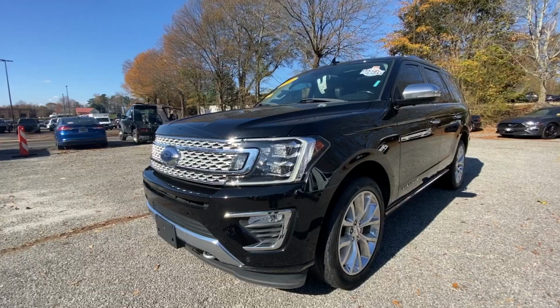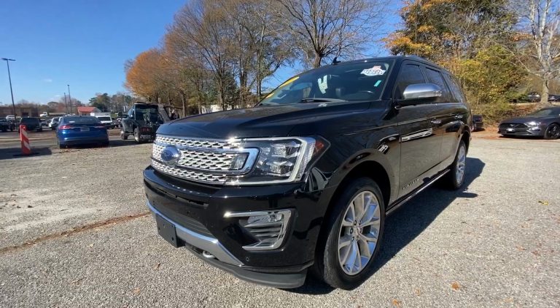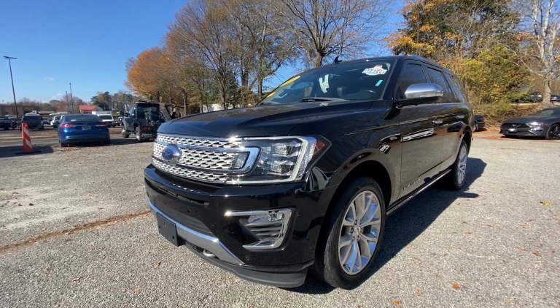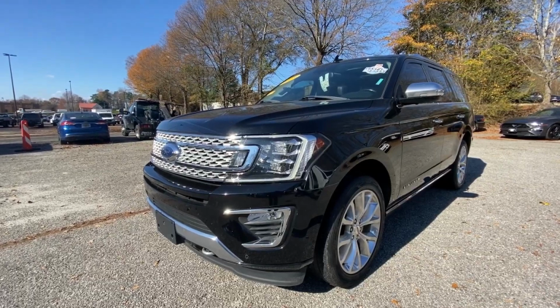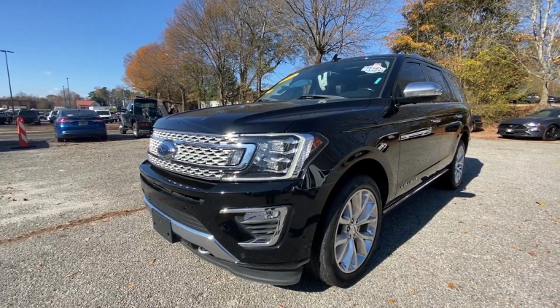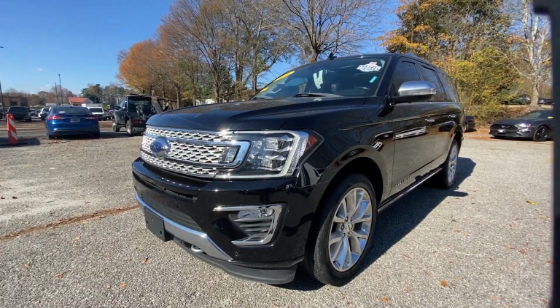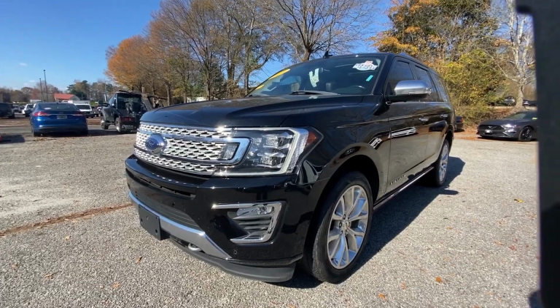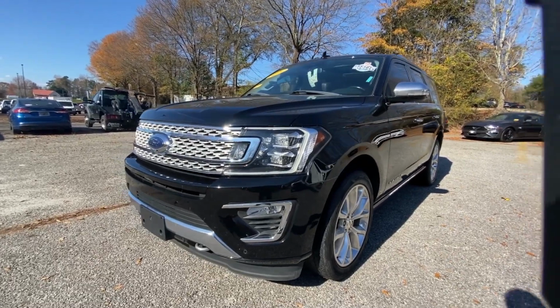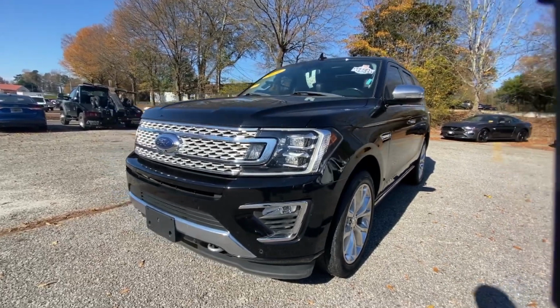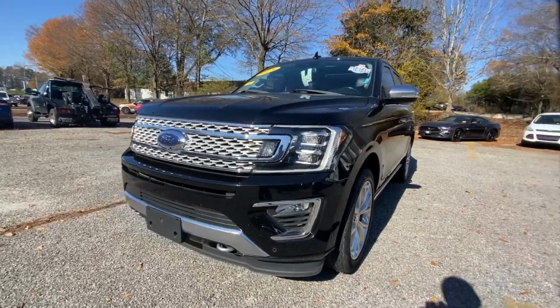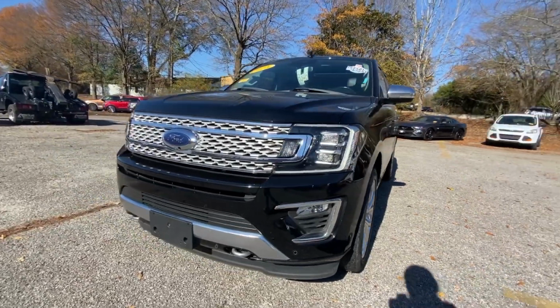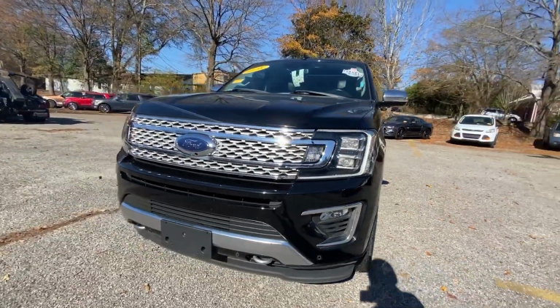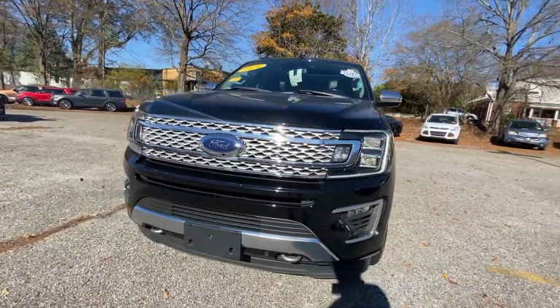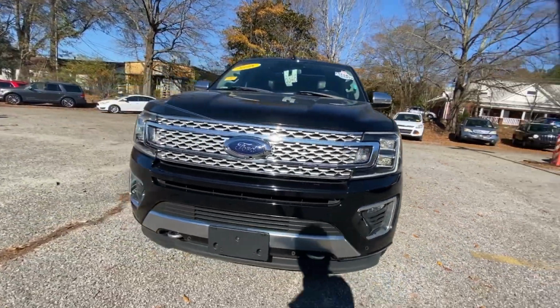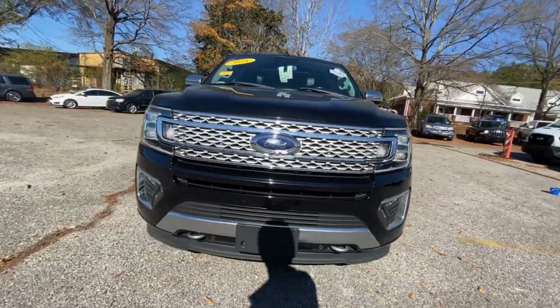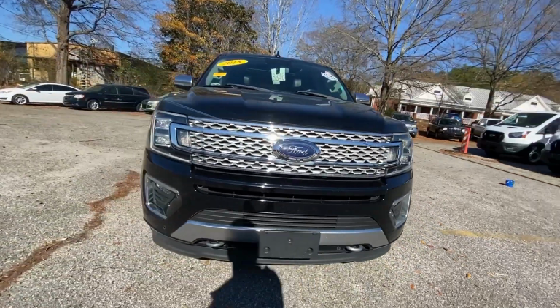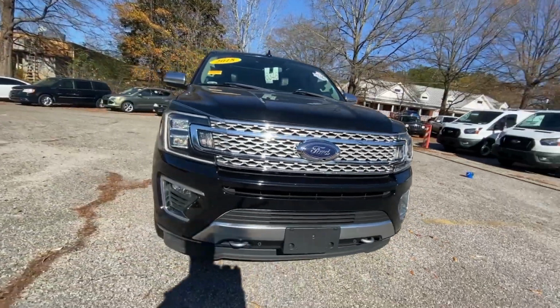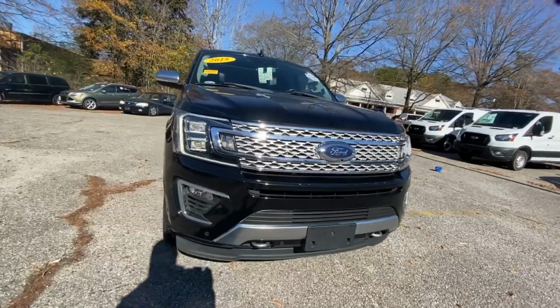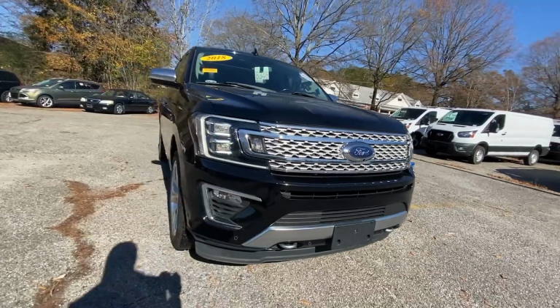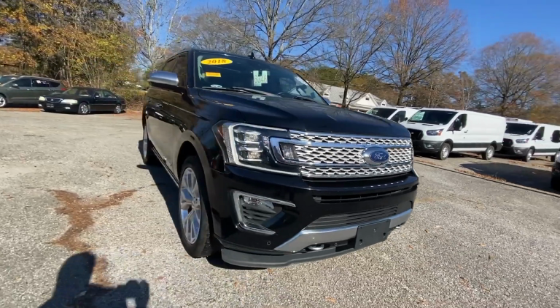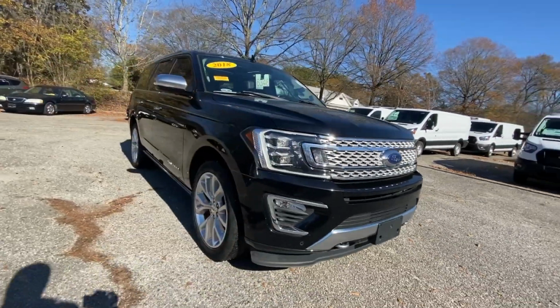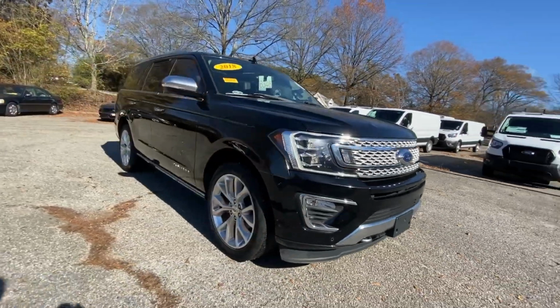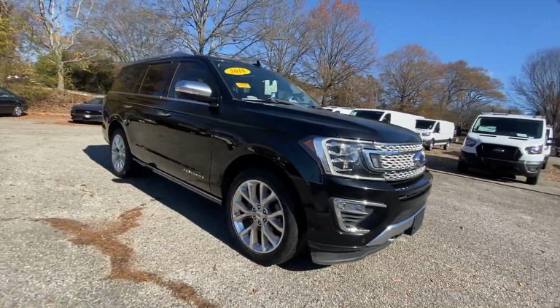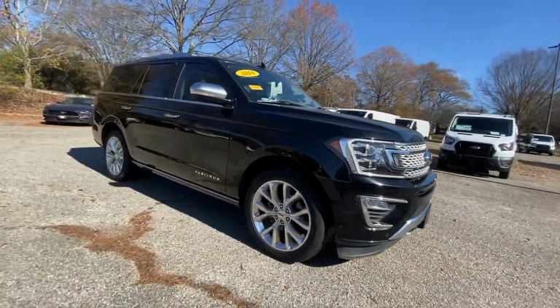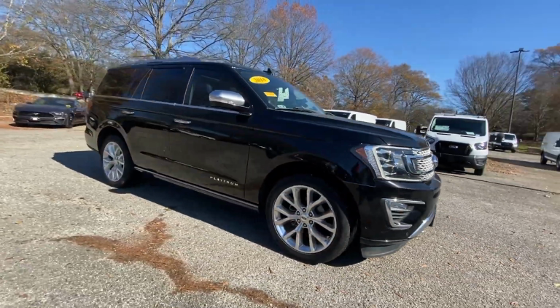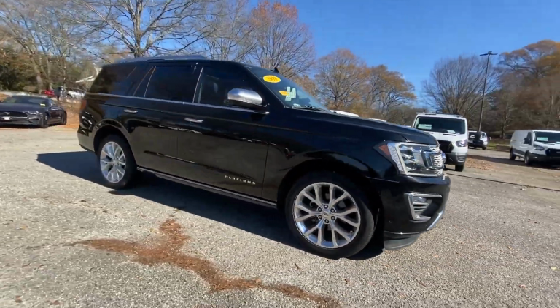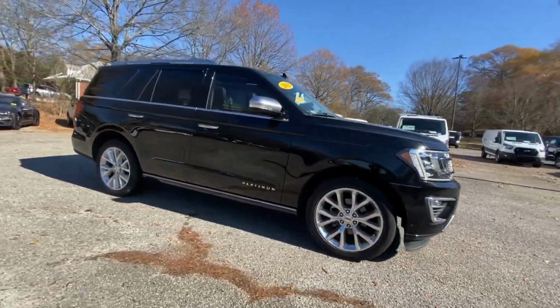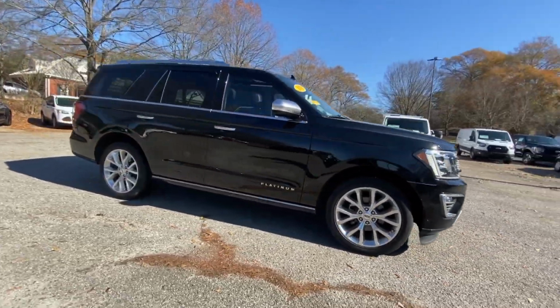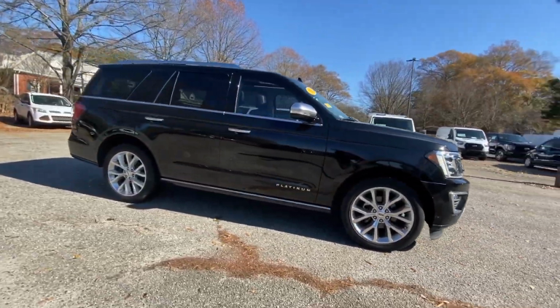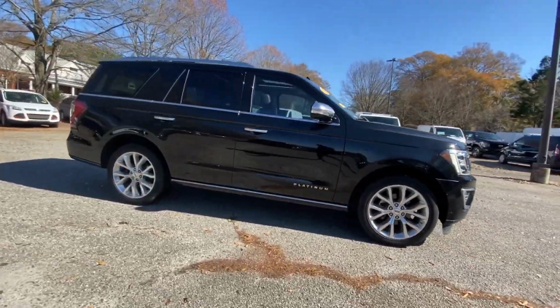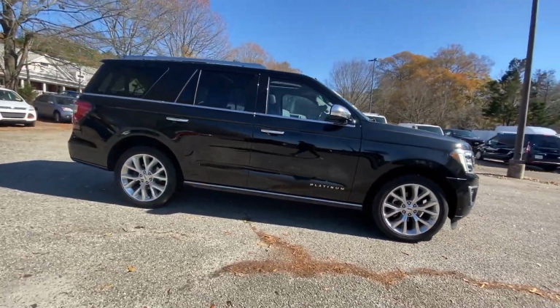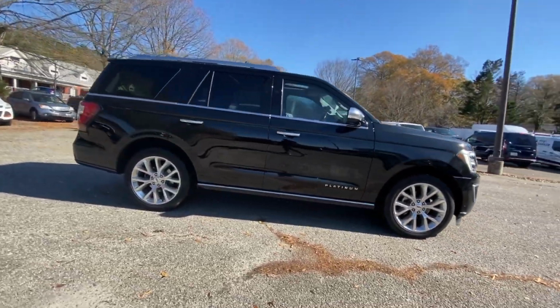Introducing the 2018 Ford Expedition. With less than 45,000 miles on the odometer, this vehicle provides excellent value.